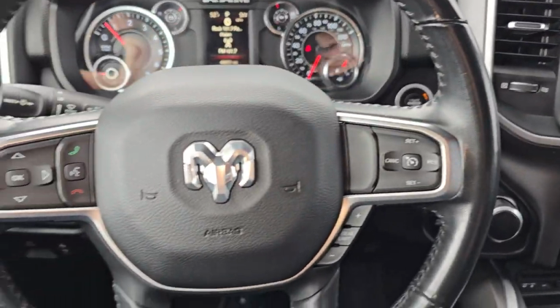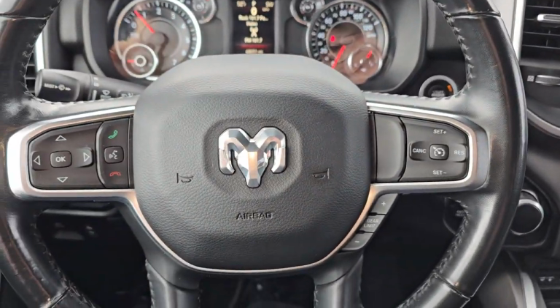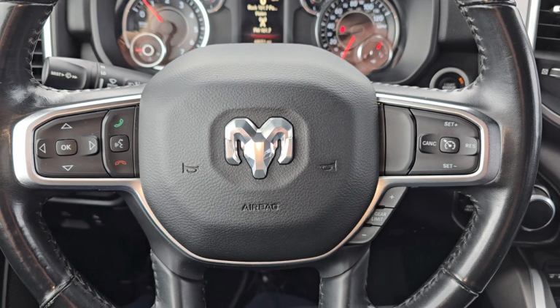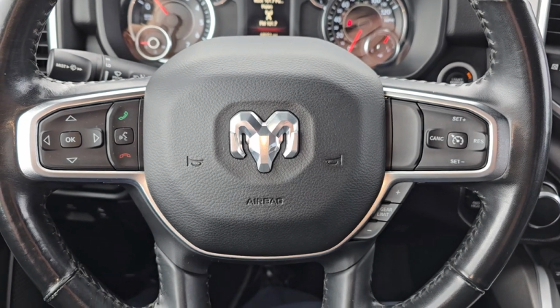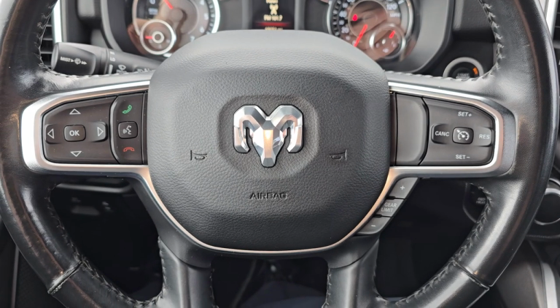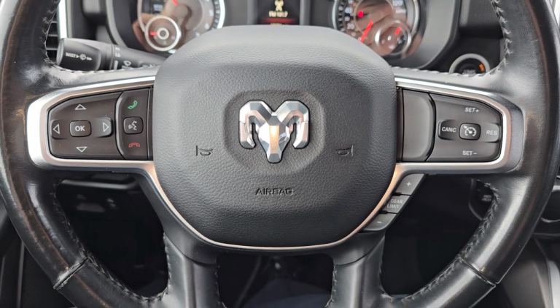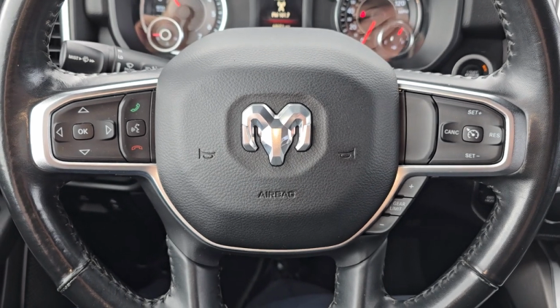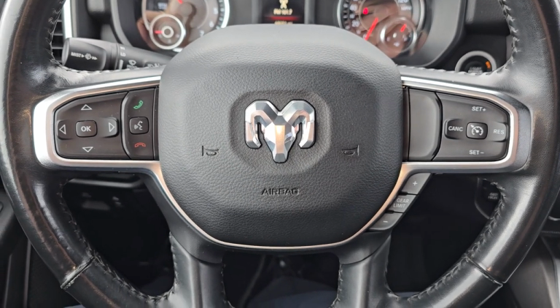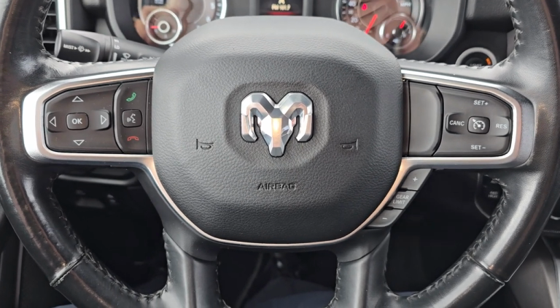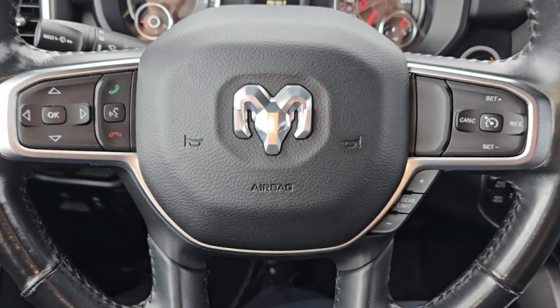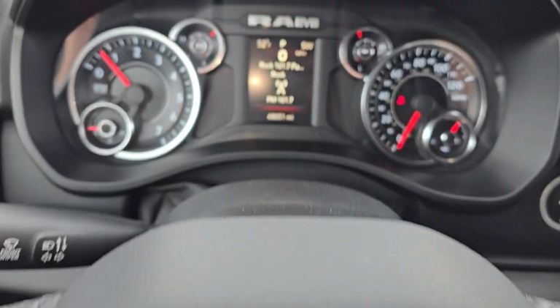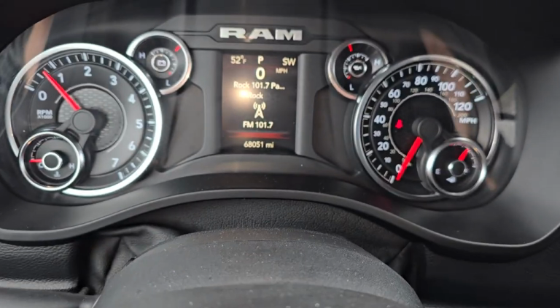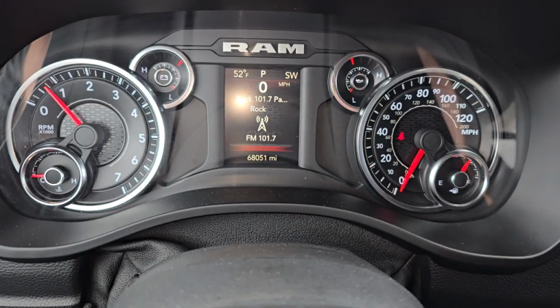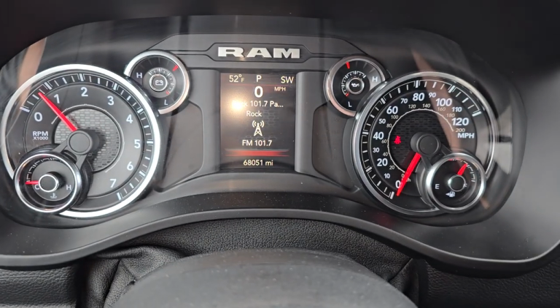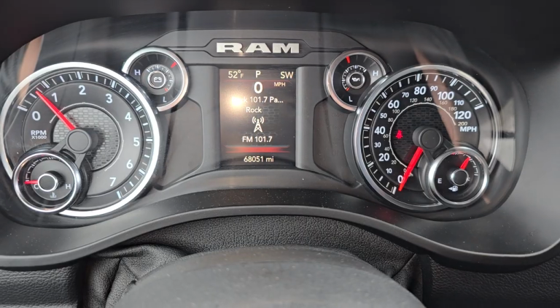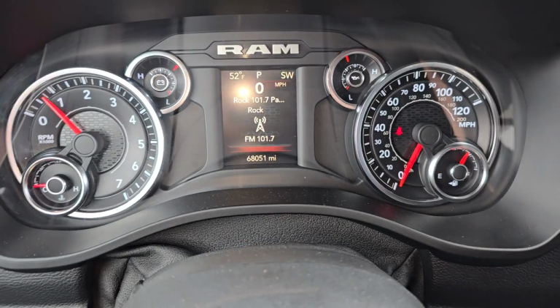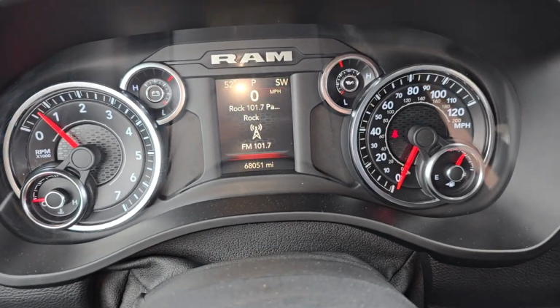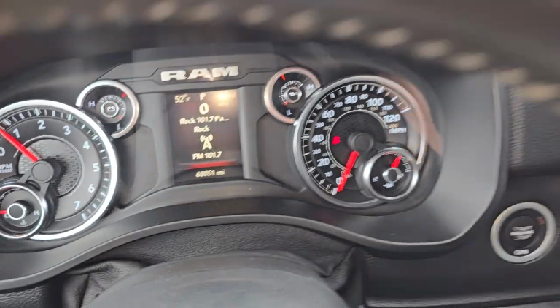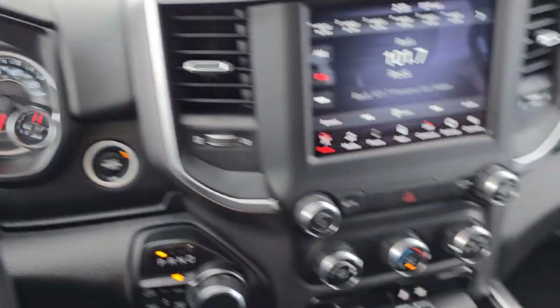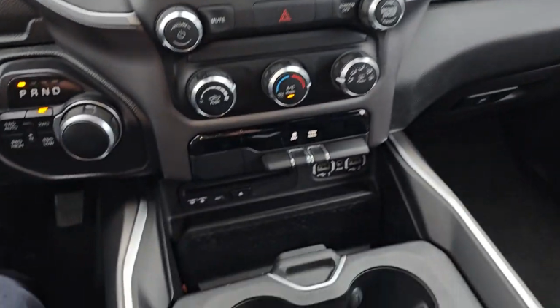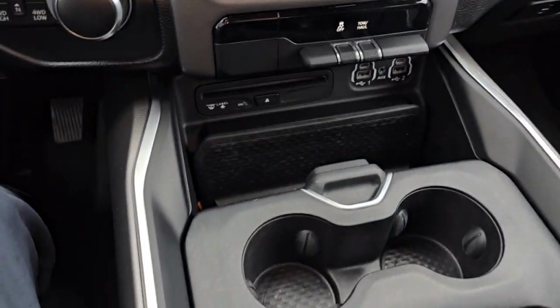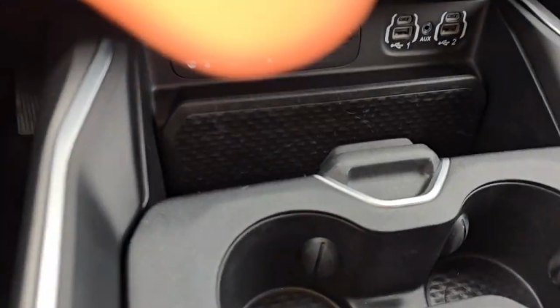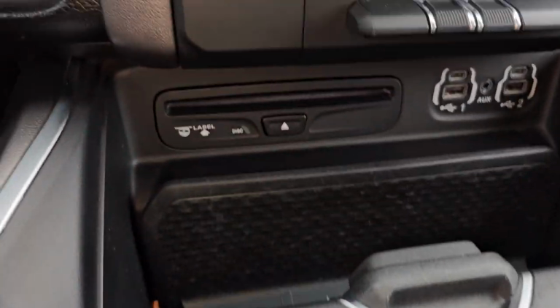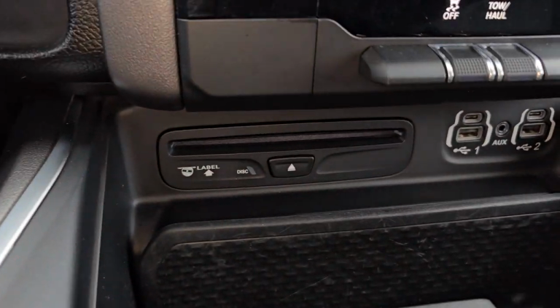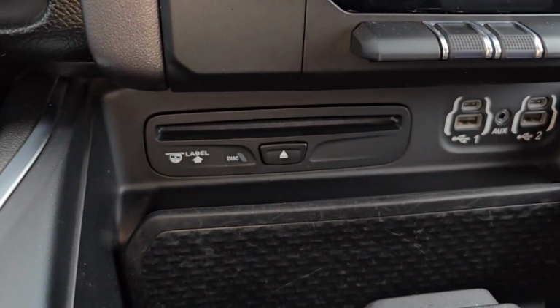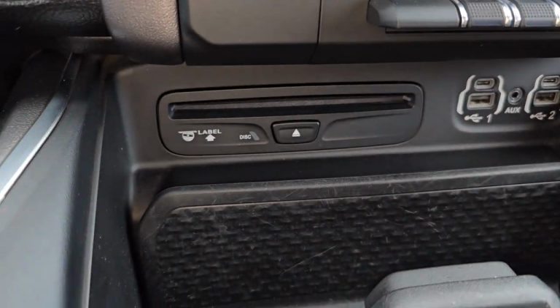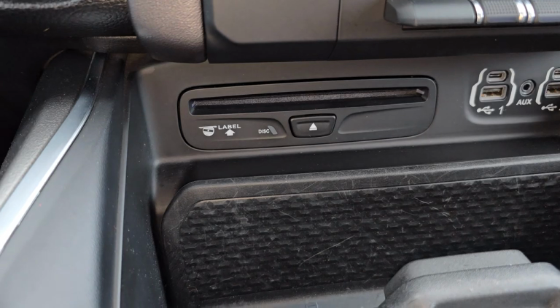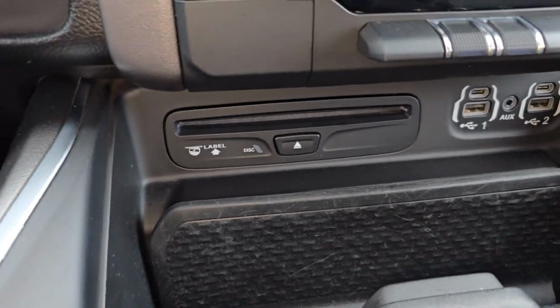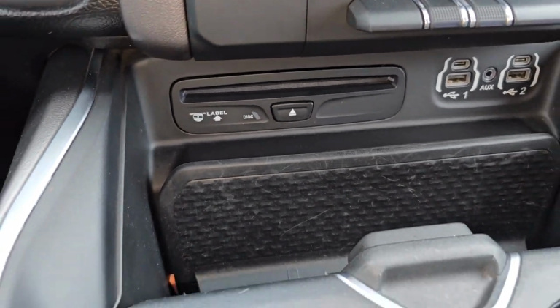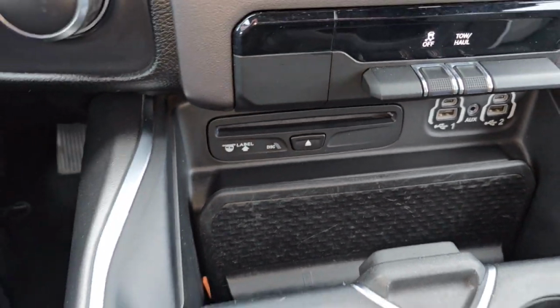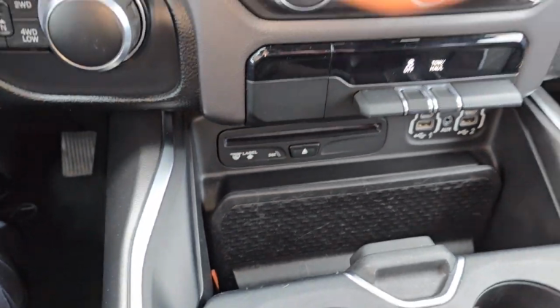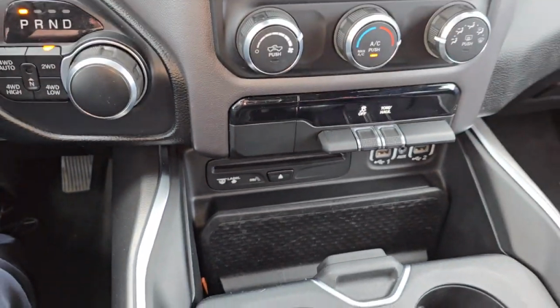There's your cruise and hands-free calling. Got just a tick over 68,000 miles. It even has a CD player — didn't know they did those in 2019 still.